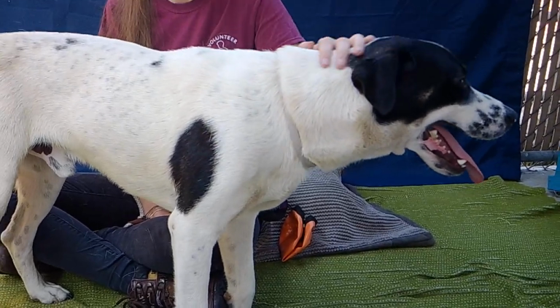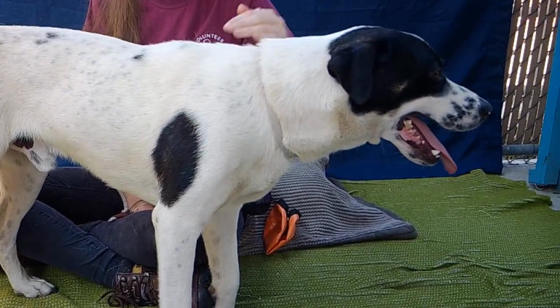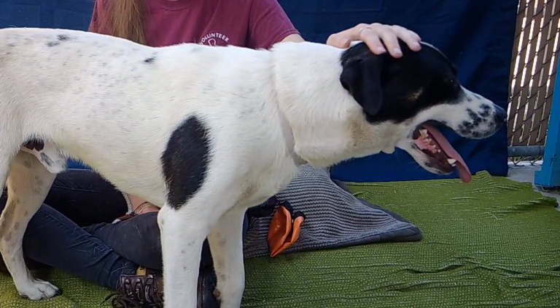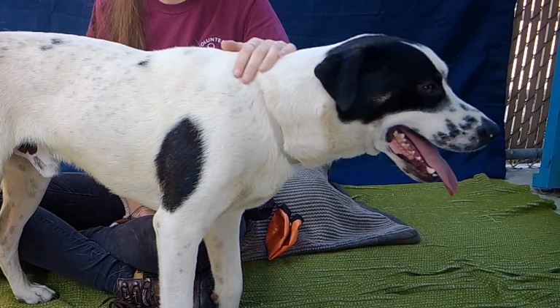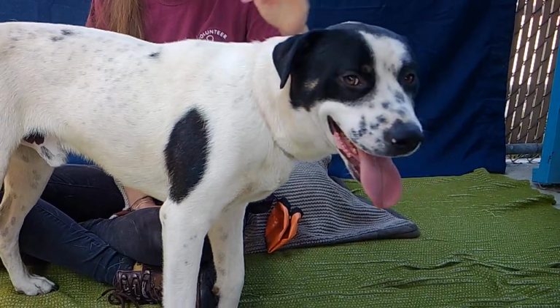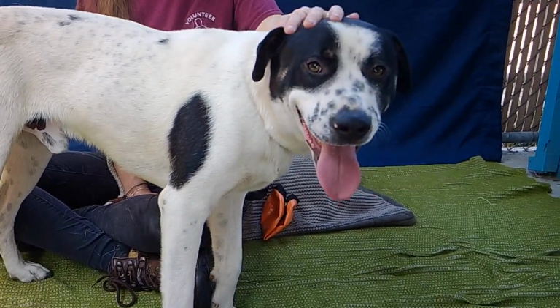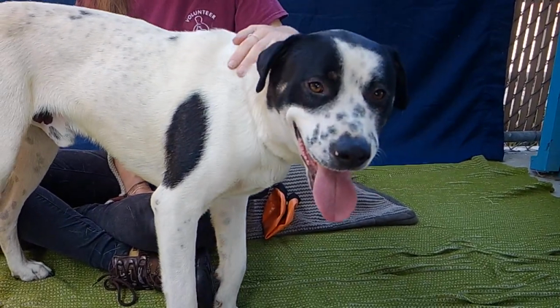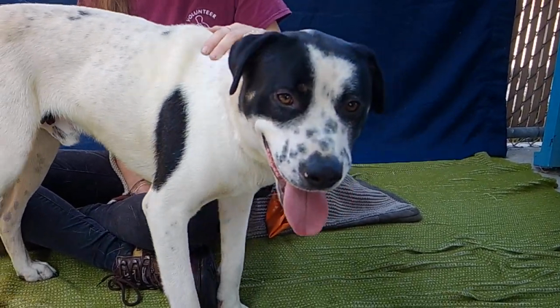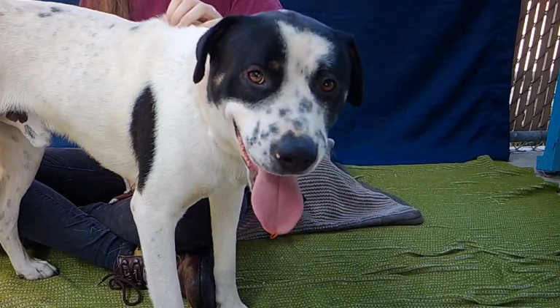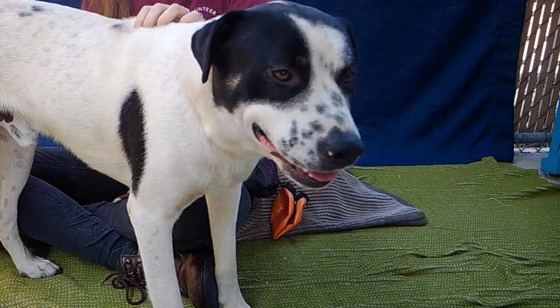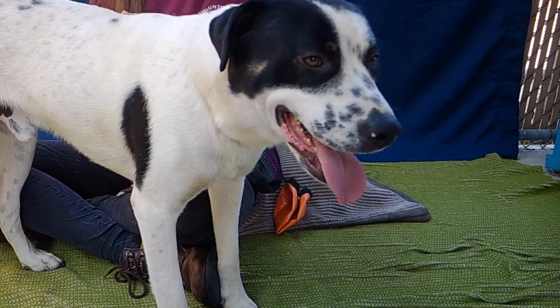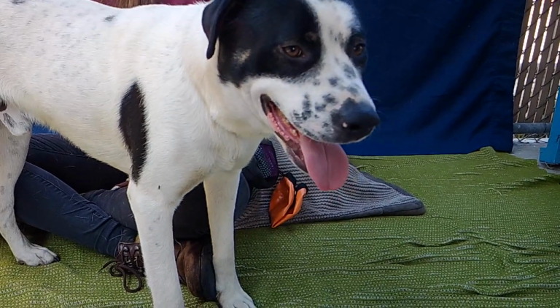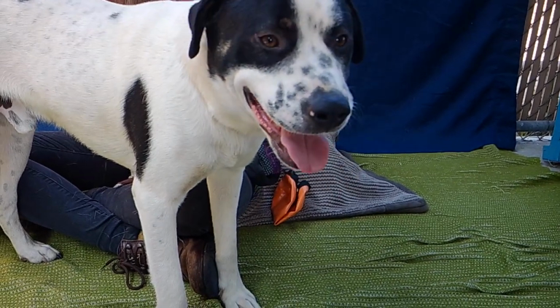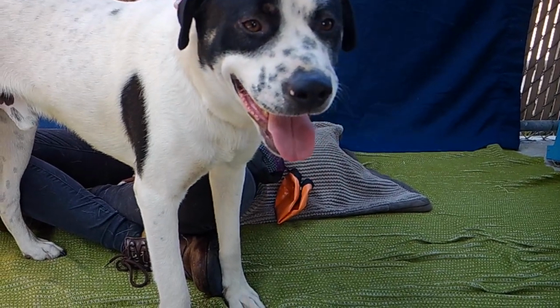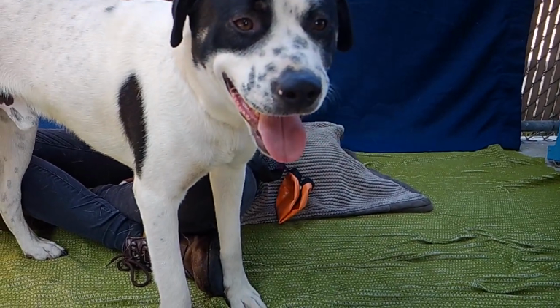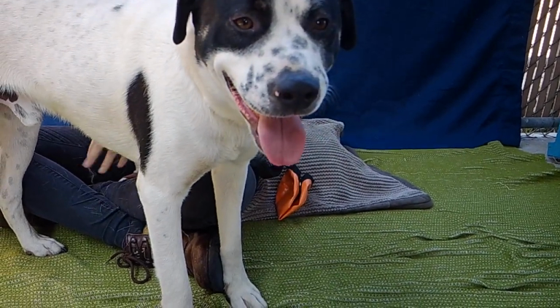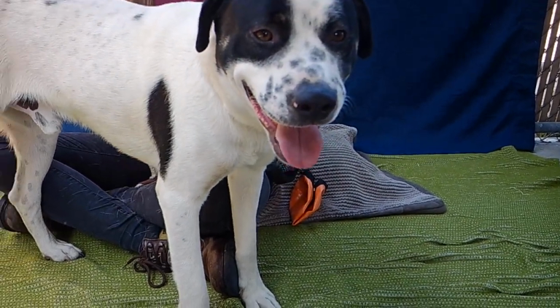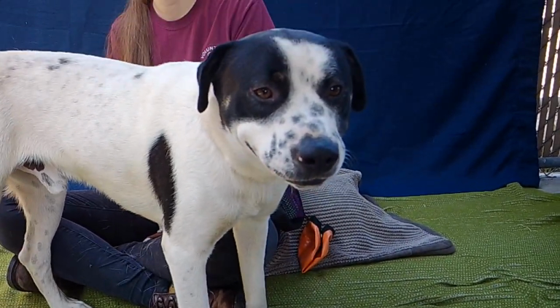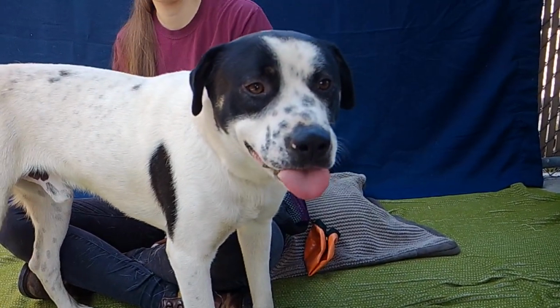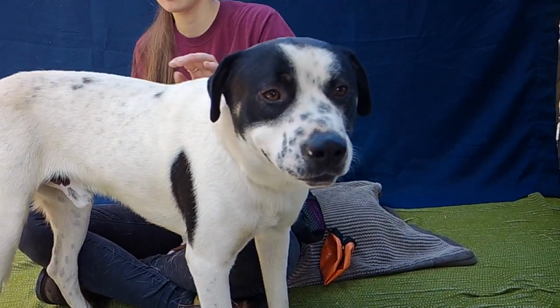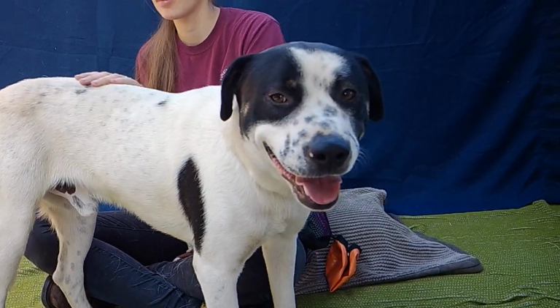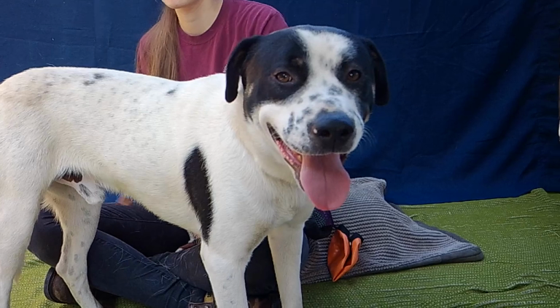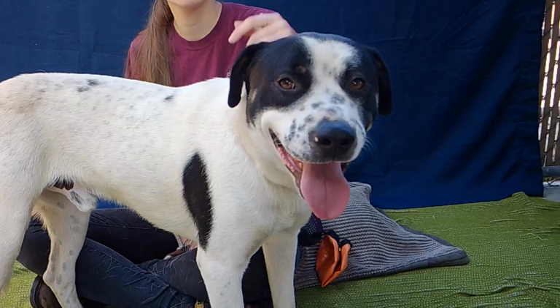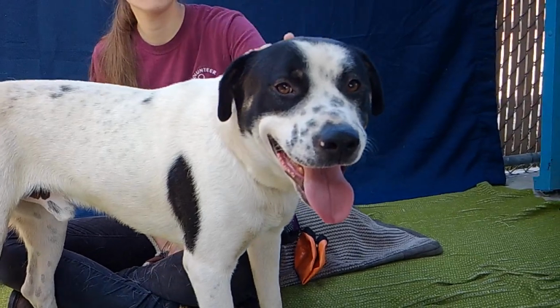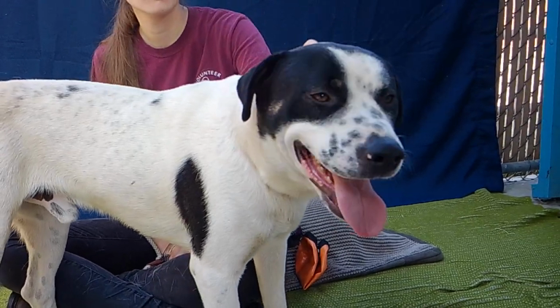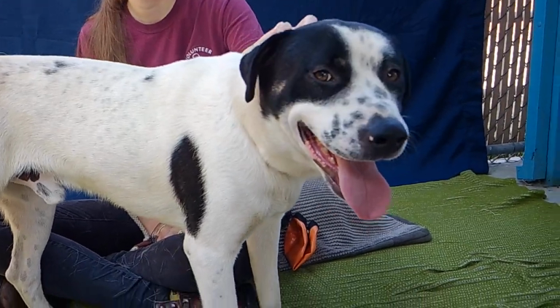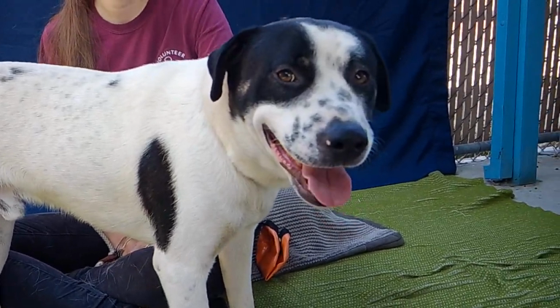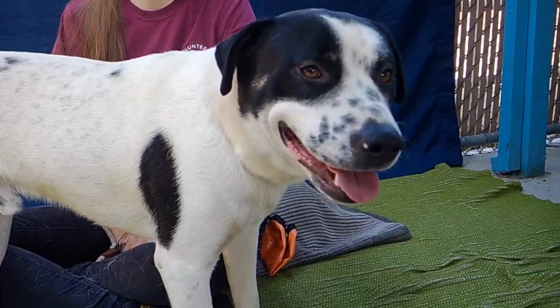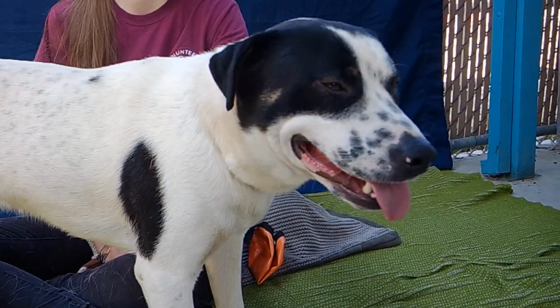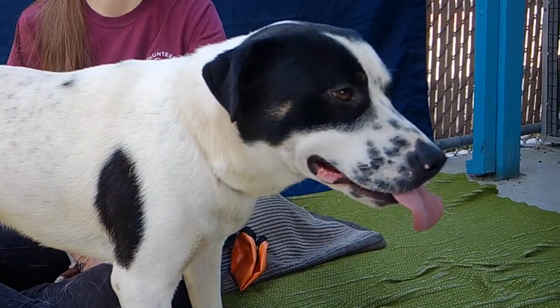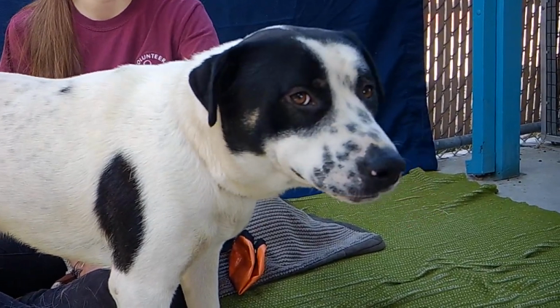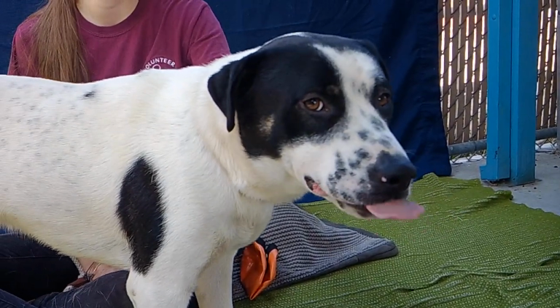He's good with big dogs. And he is just looking for a nice, loving home where he can grow into just a super sweet, adorable dog.